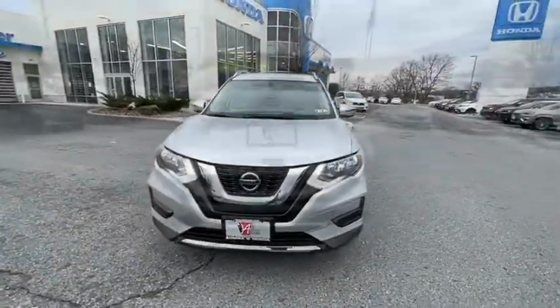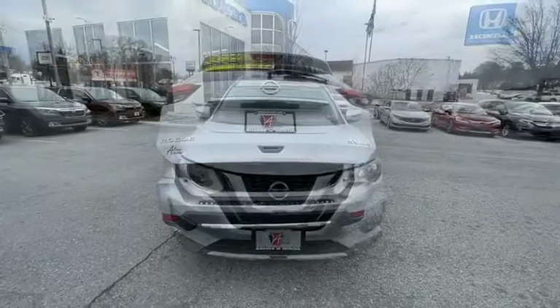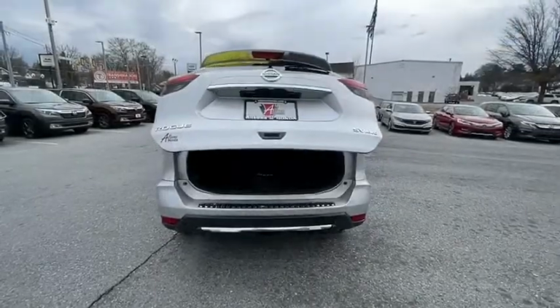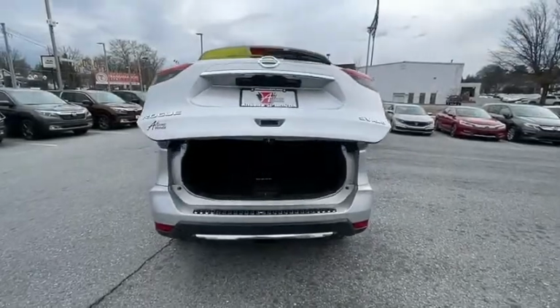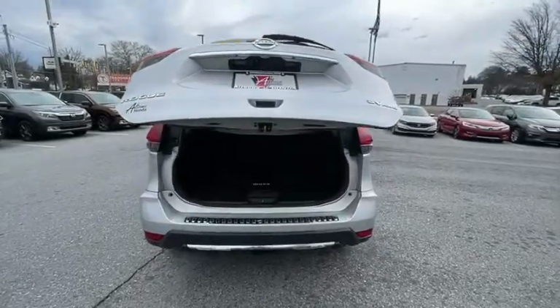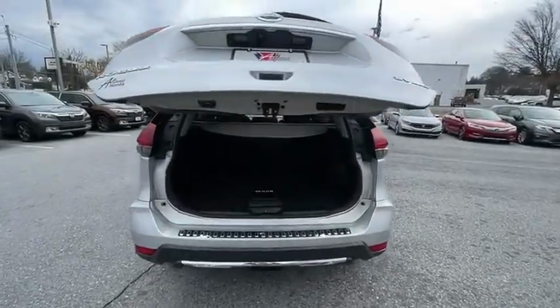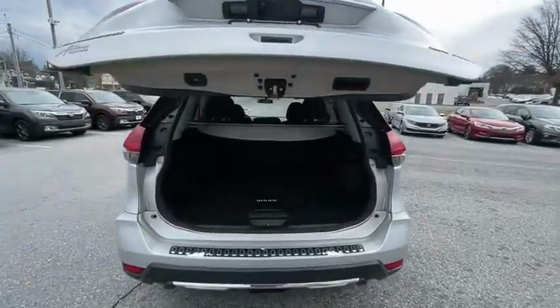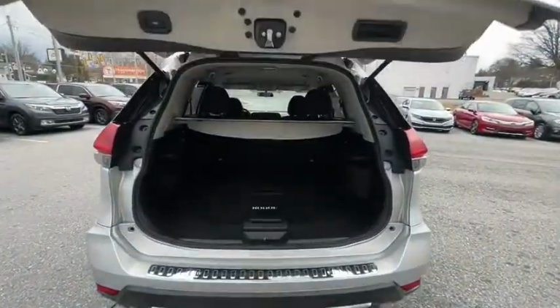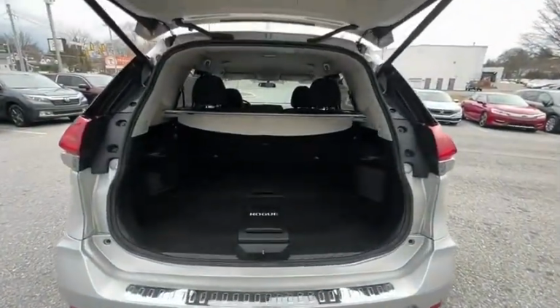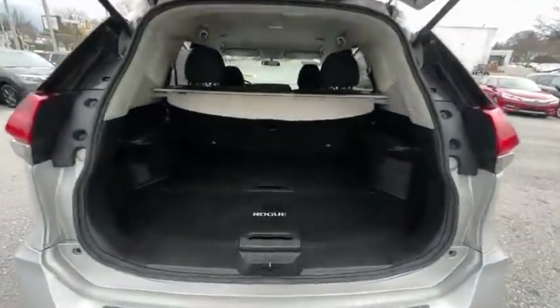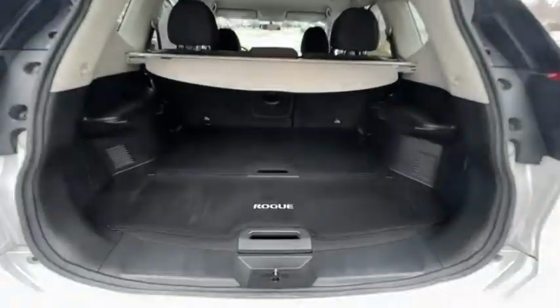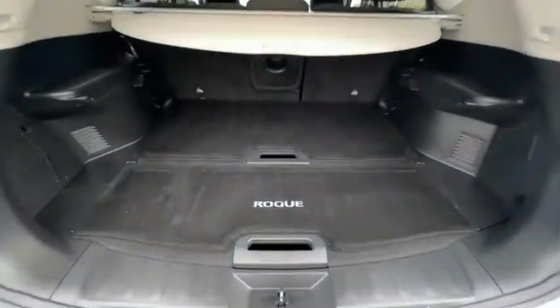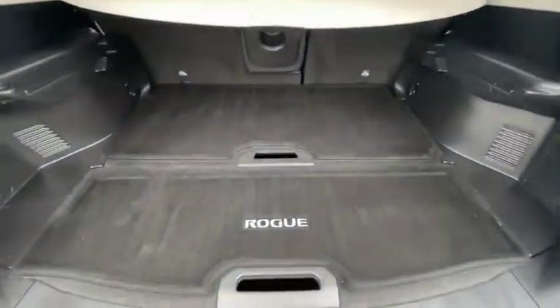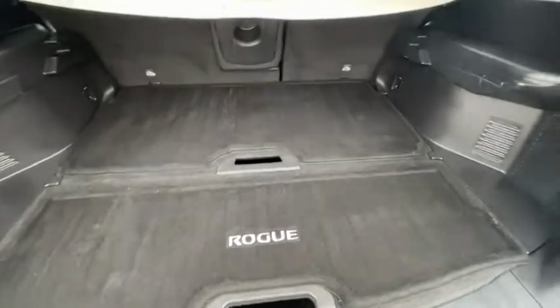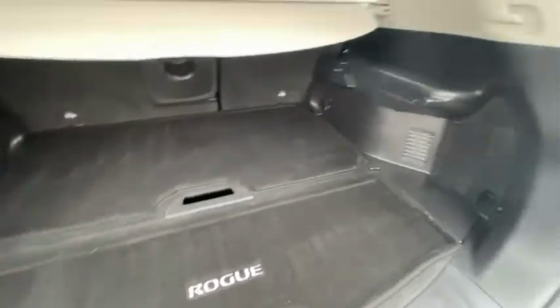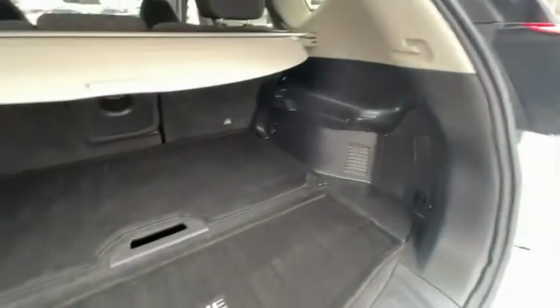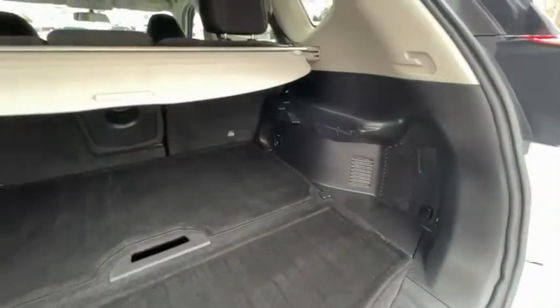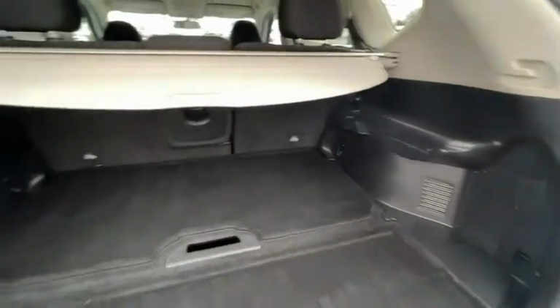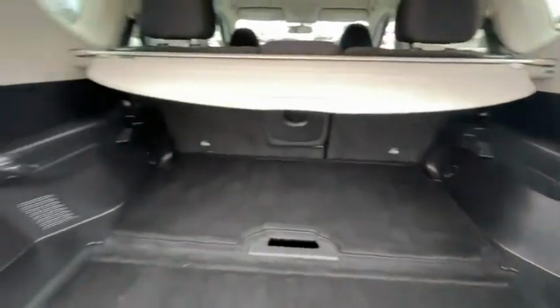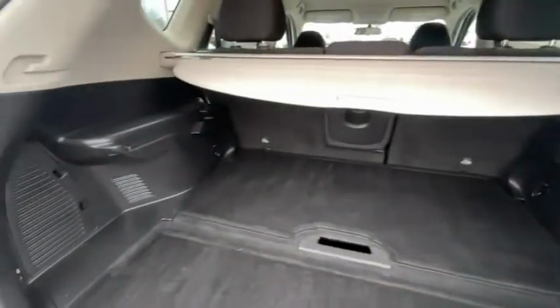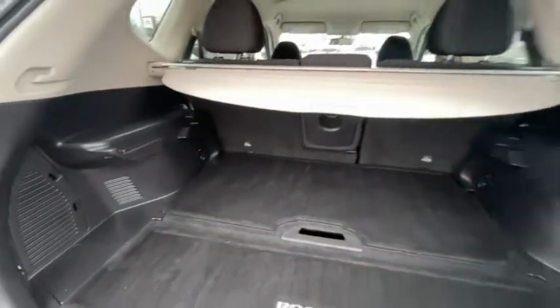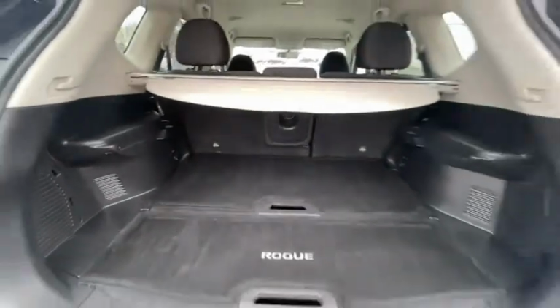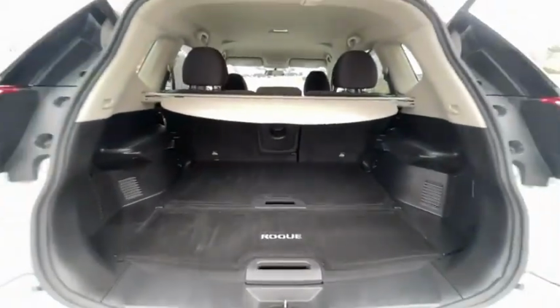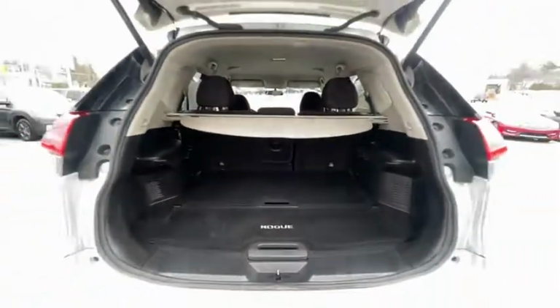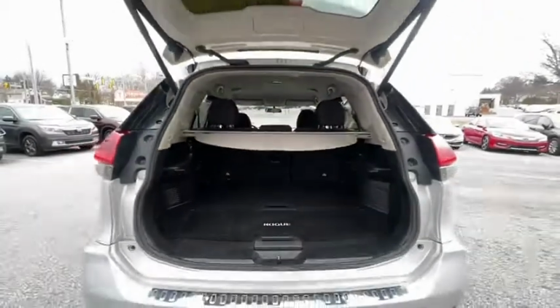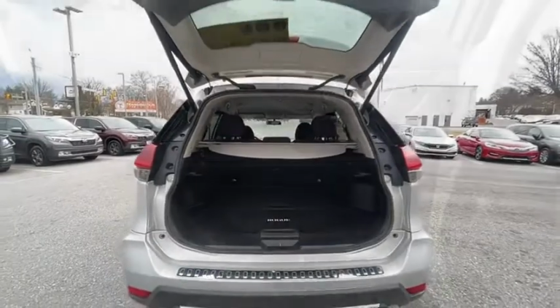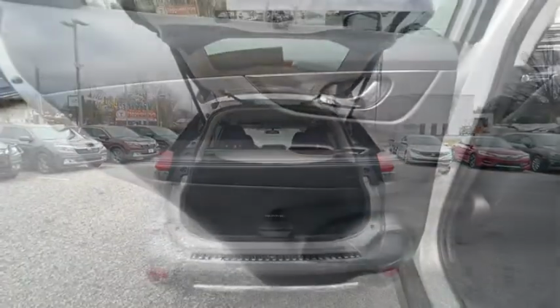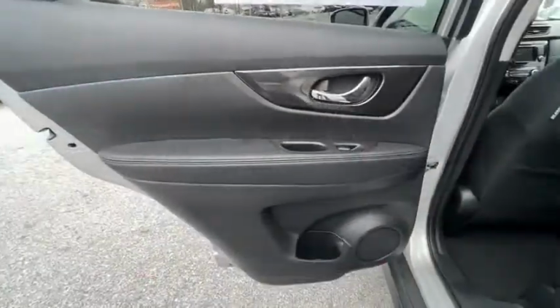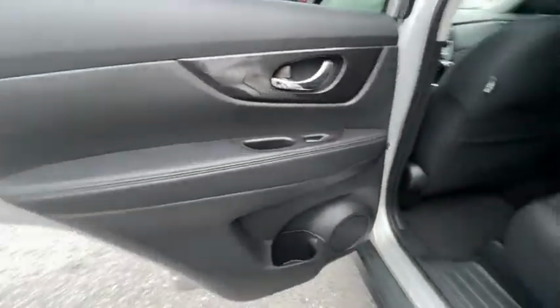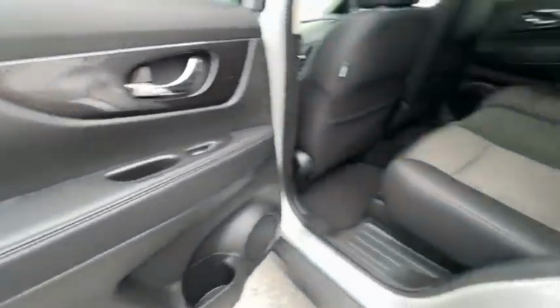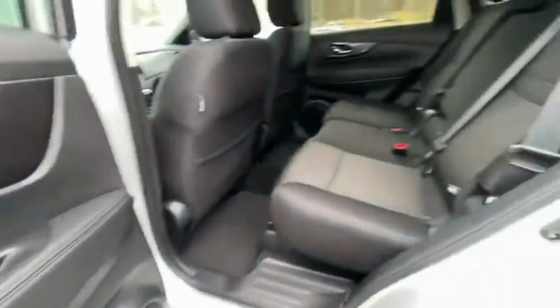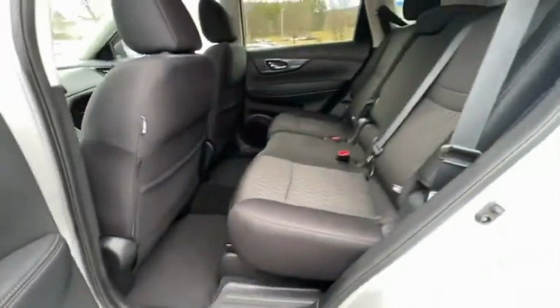traction control, dual airbags, alloy wheels, power steering, four-wheel disc brakes, center armrest, electronic stability control, heated front seats, rear window defroster, trip computer, security system, CD player.